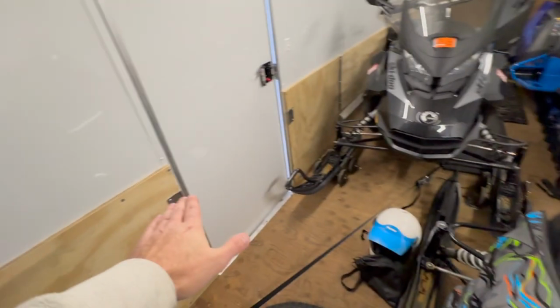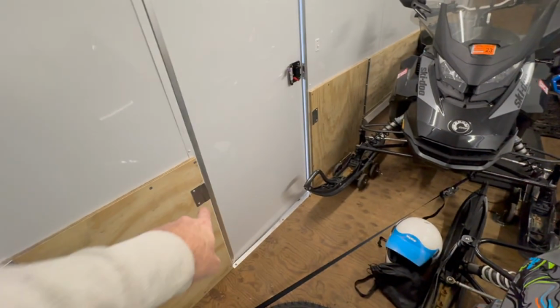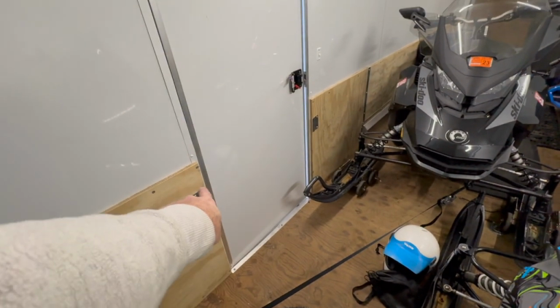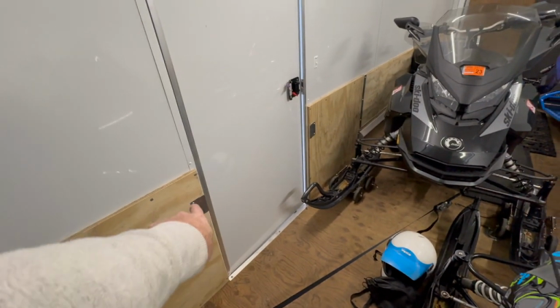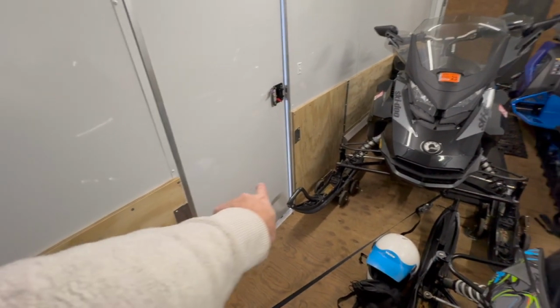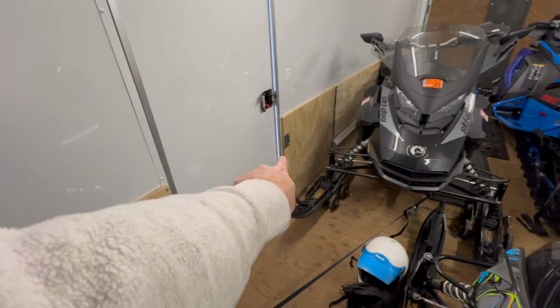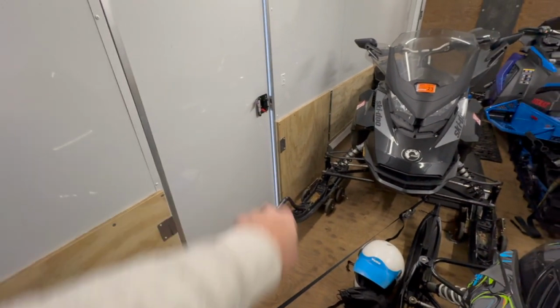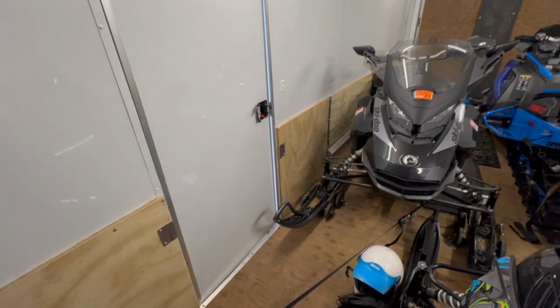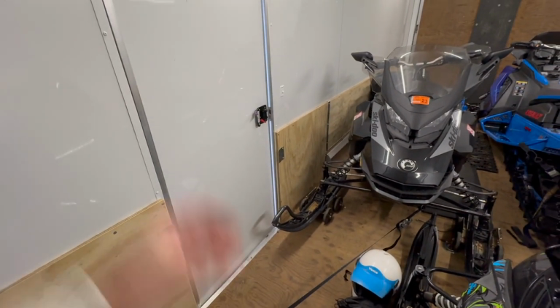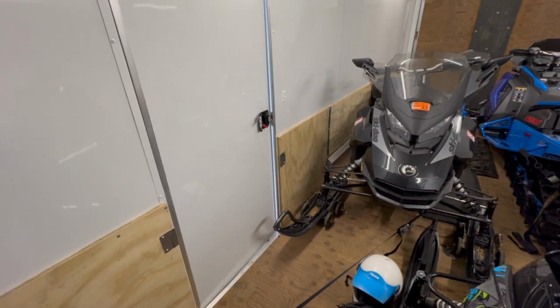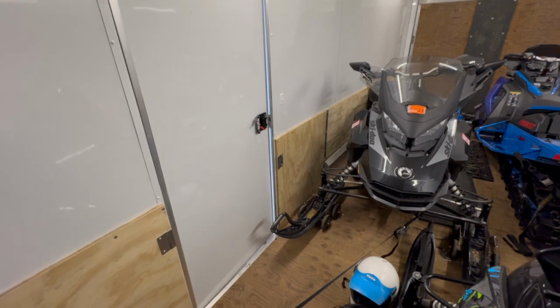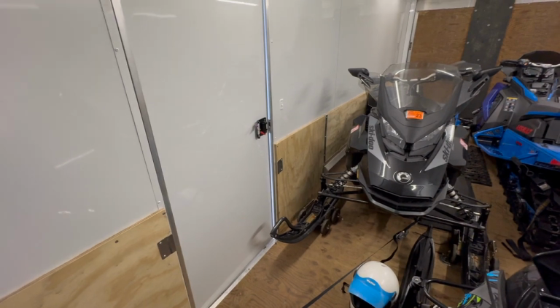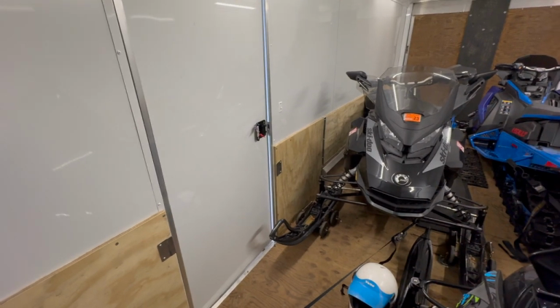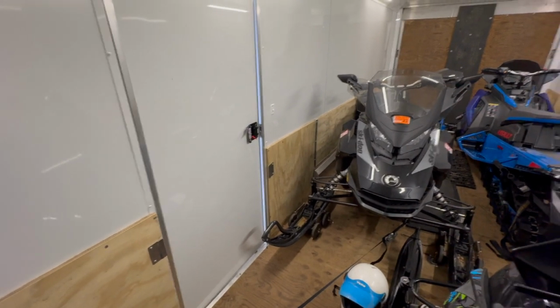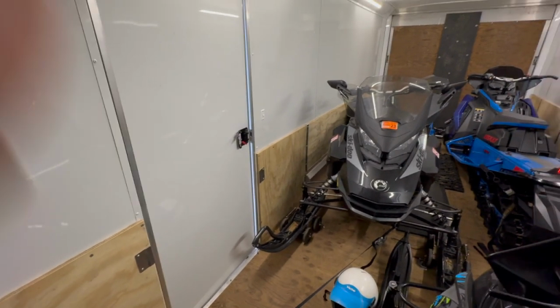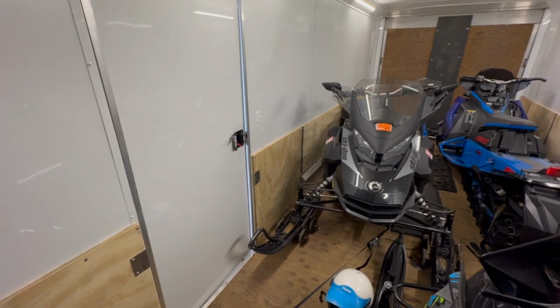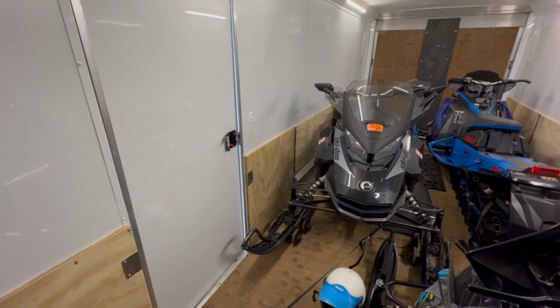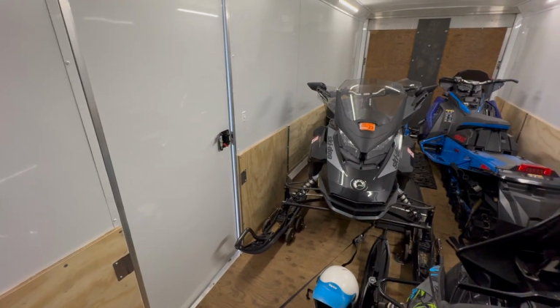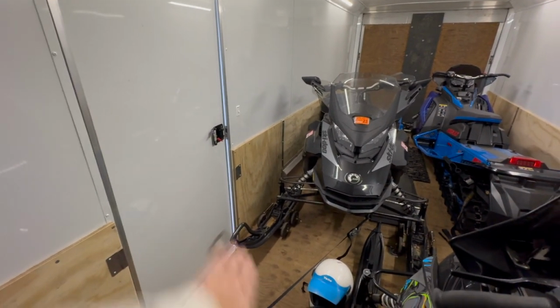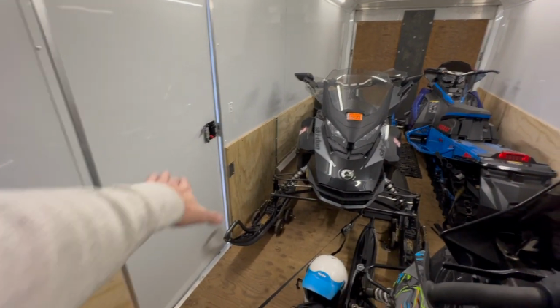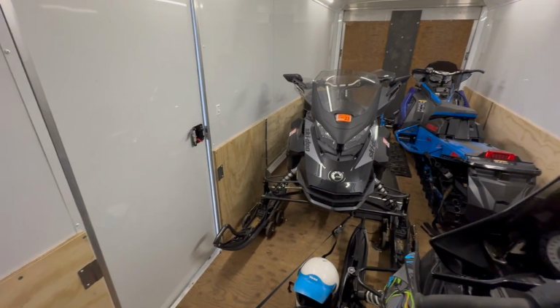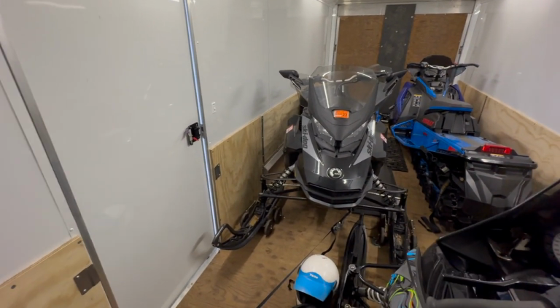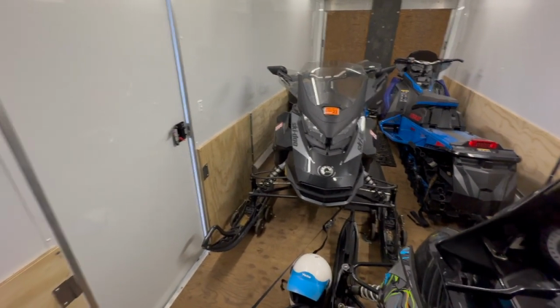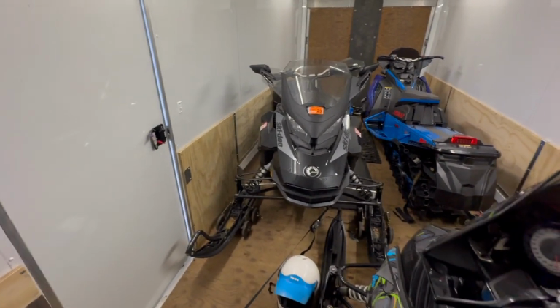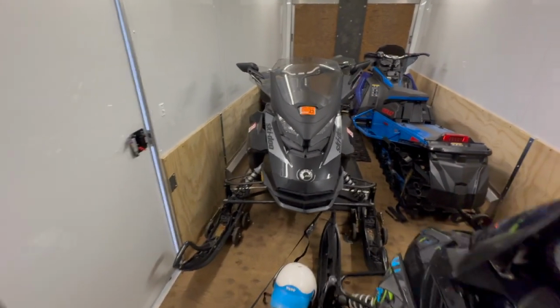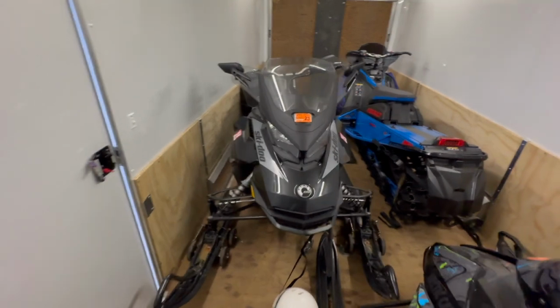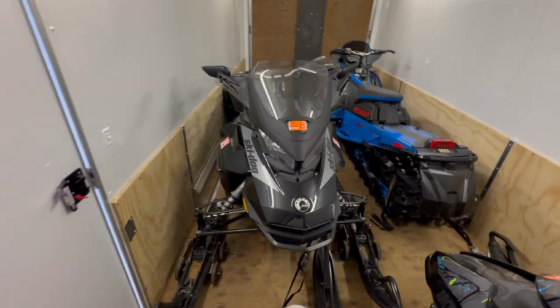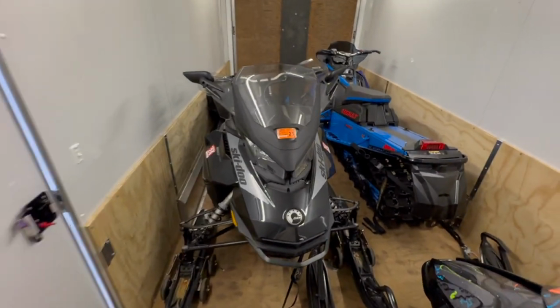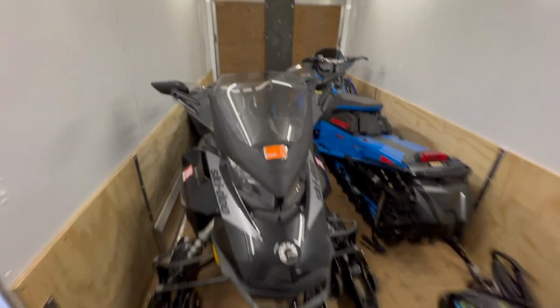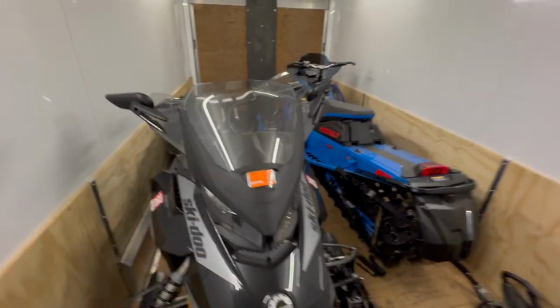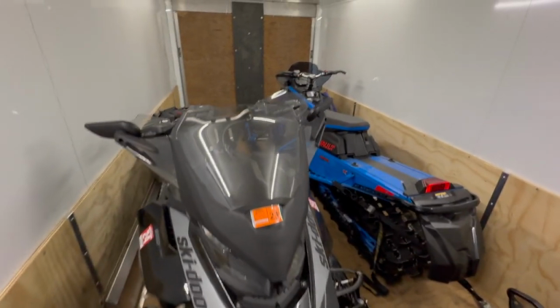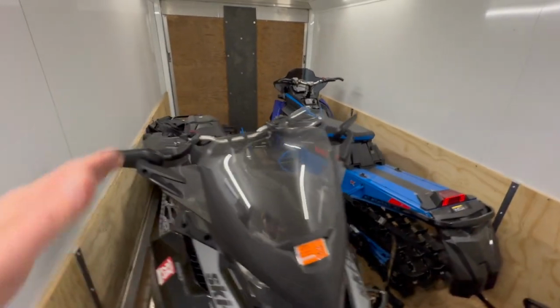There's a panel that goes in front of the door. You can see those little holders on either side — so if you're loading from the front, your ski won't just drive straight into the doors. That's a nice feature.